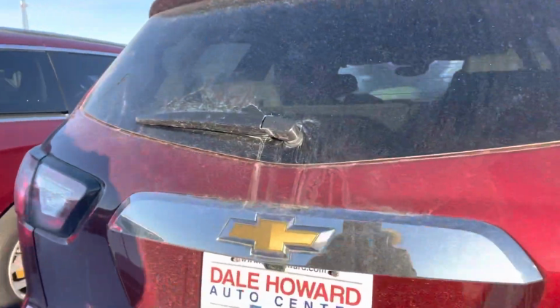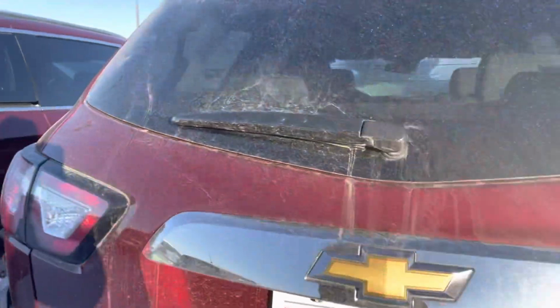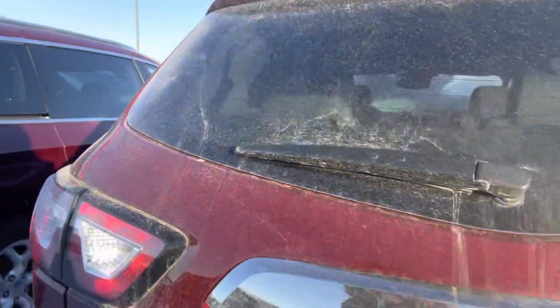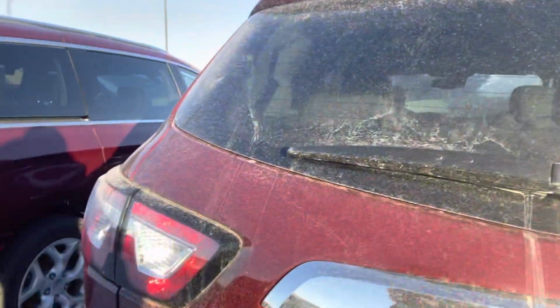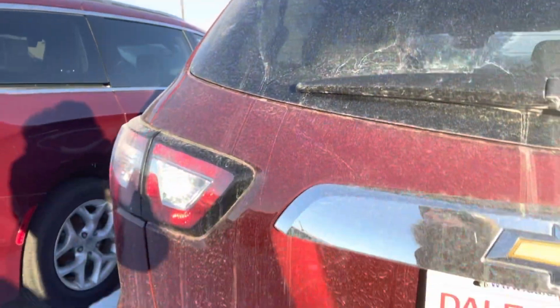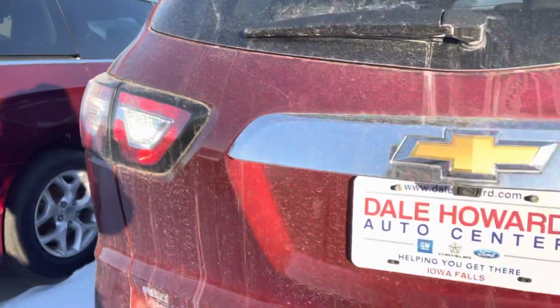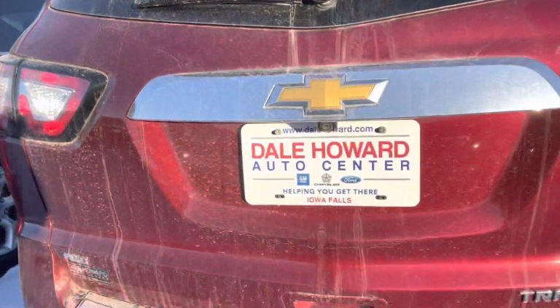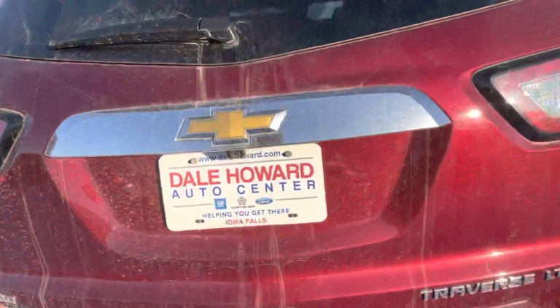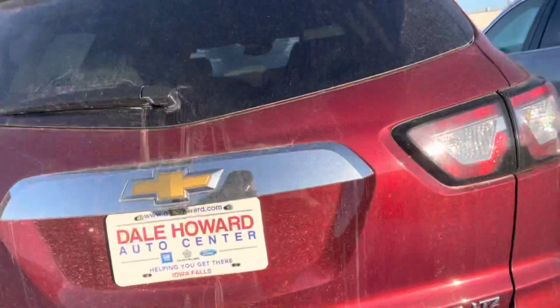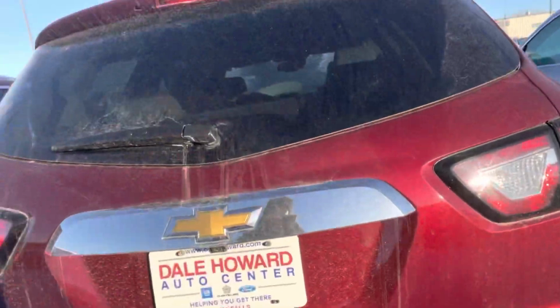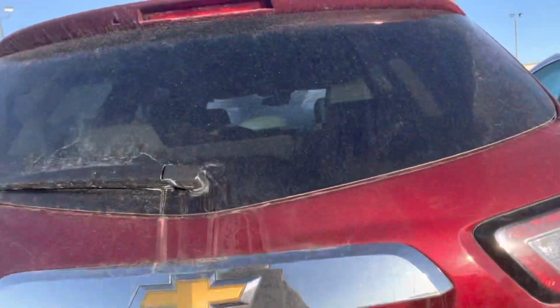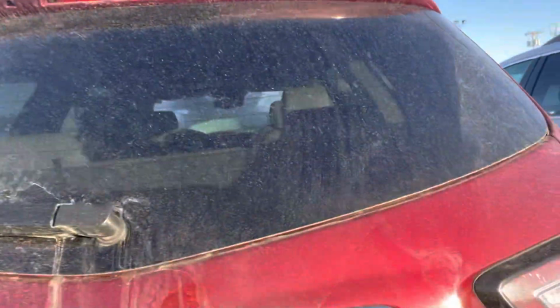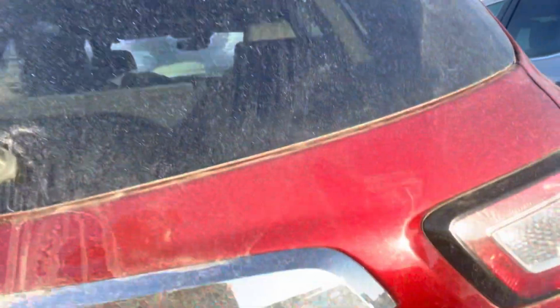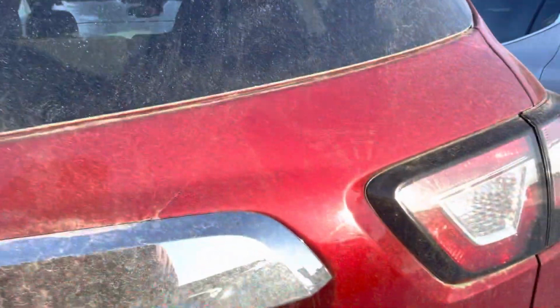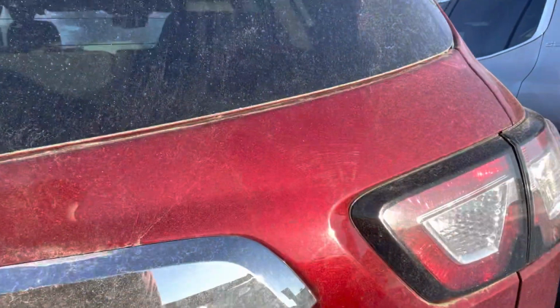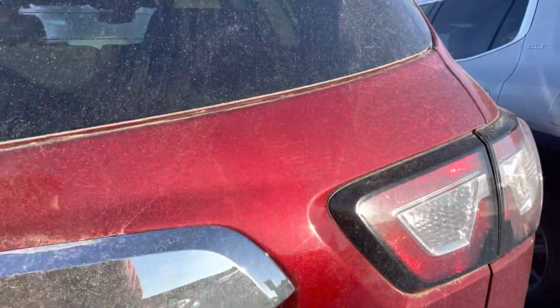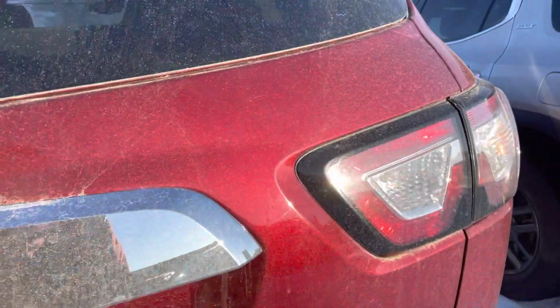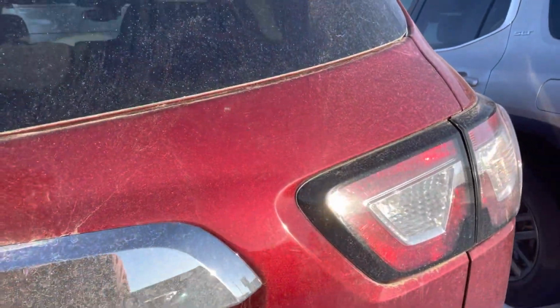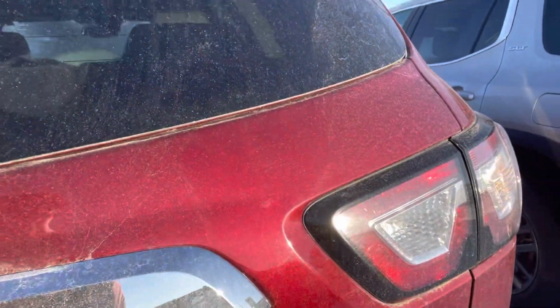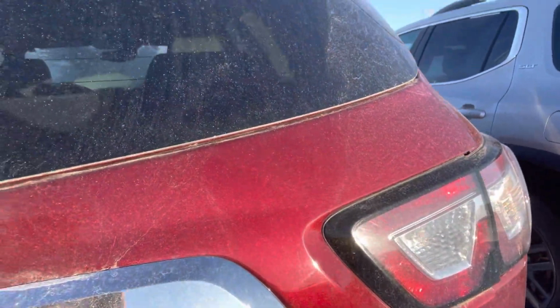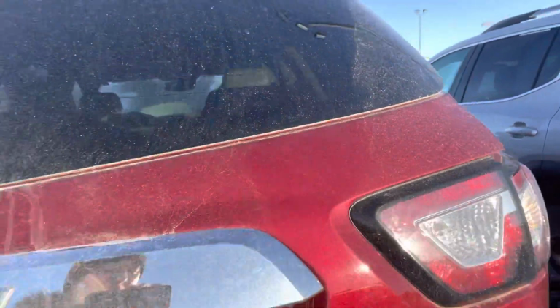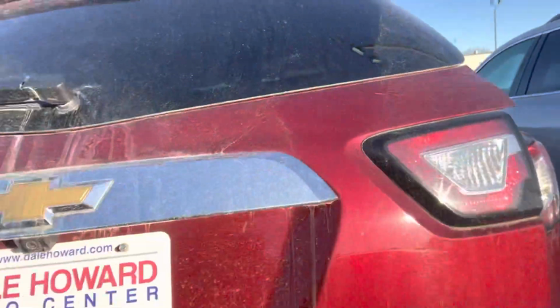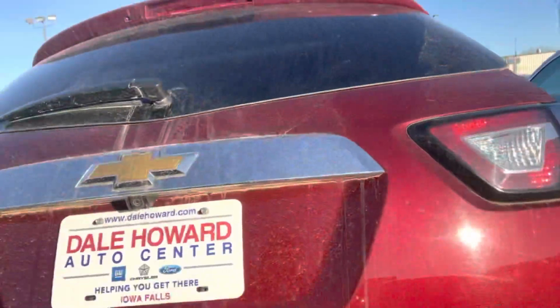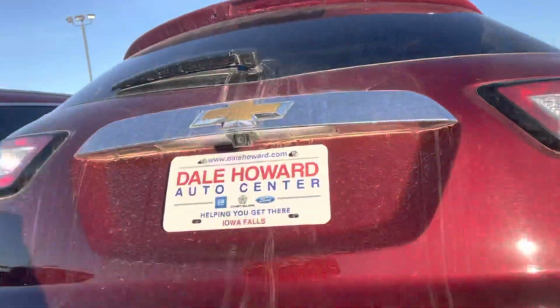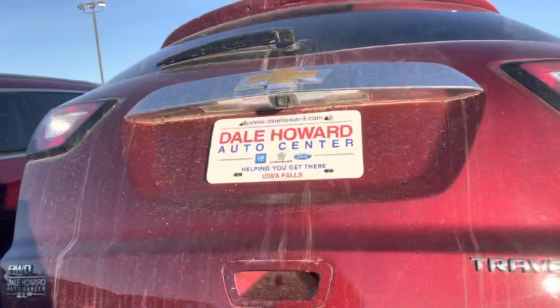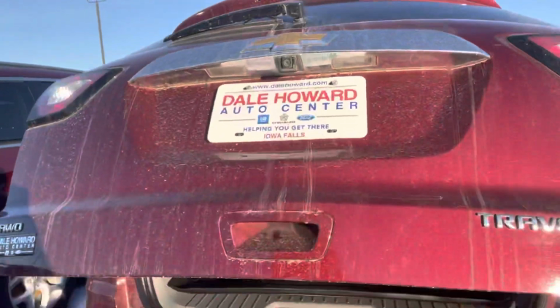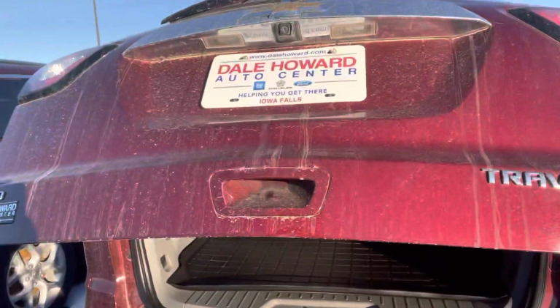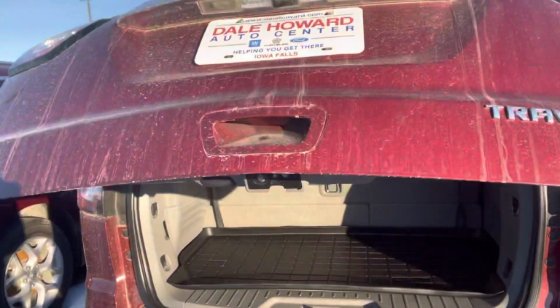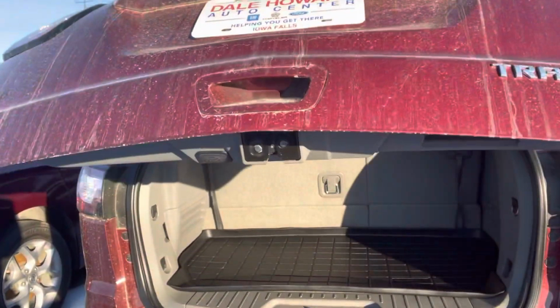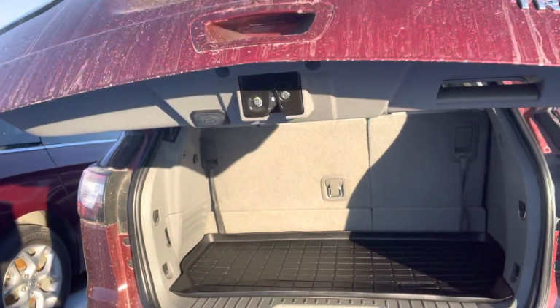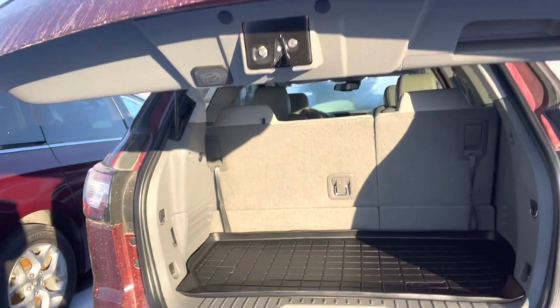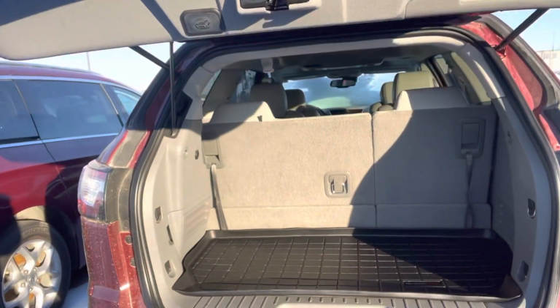The liftgate looks pretty clean as well — not seeing any dents, scratches, or anything on there. Does have the power liftgate on it.